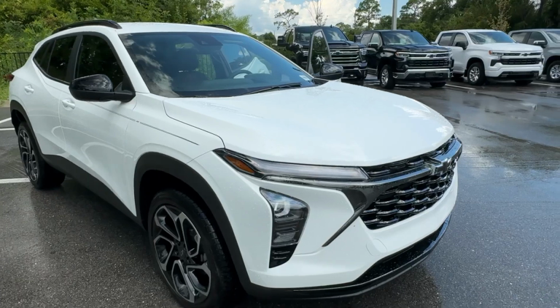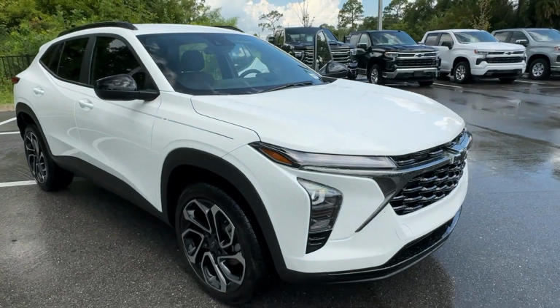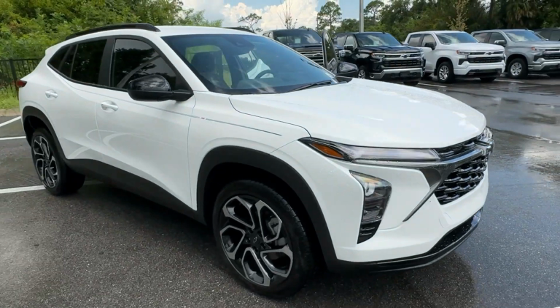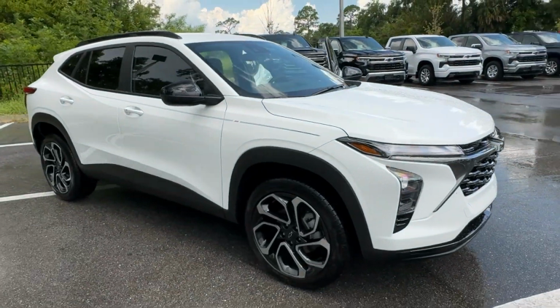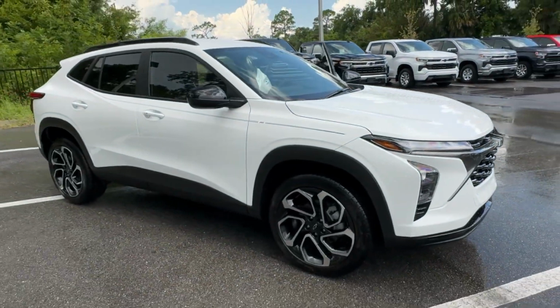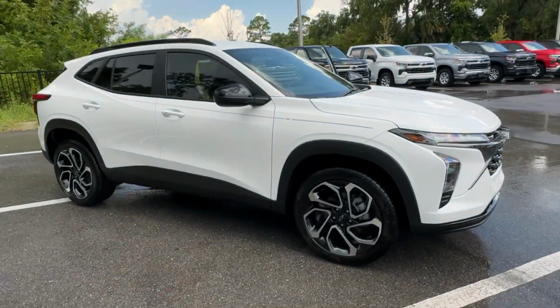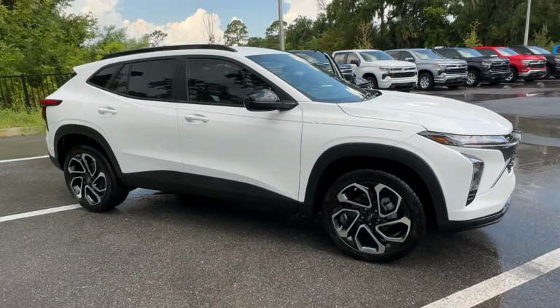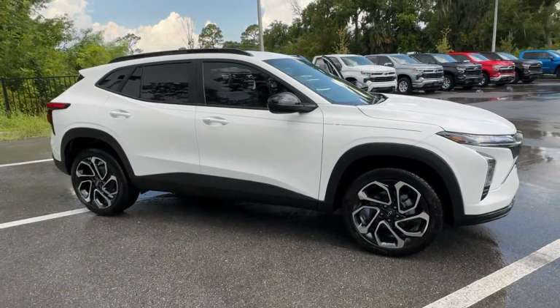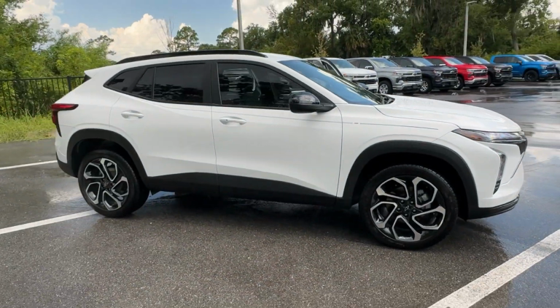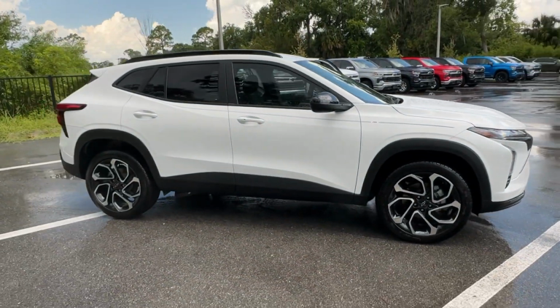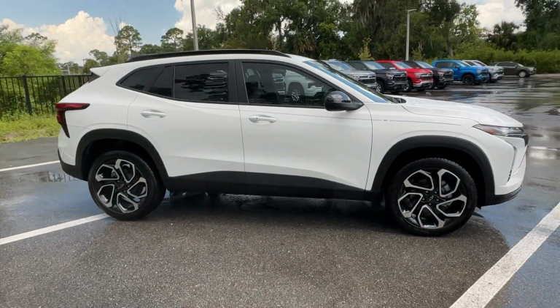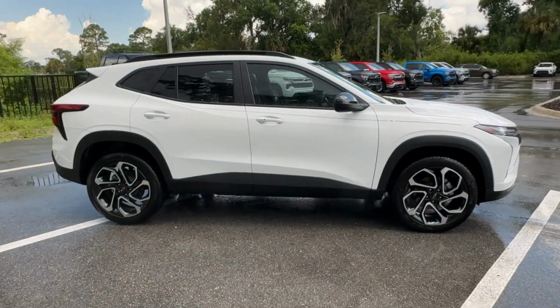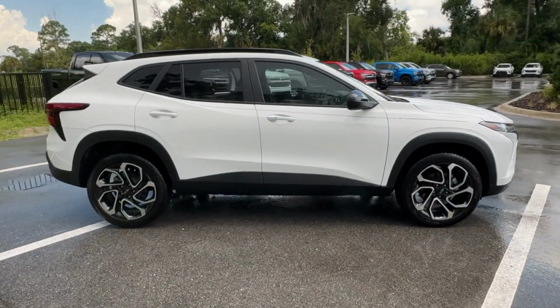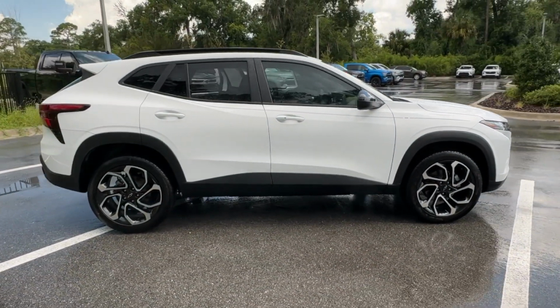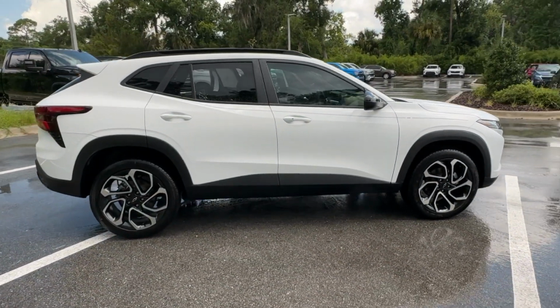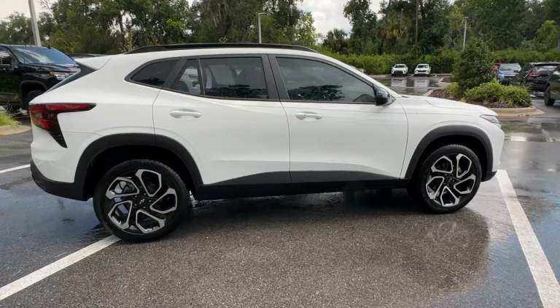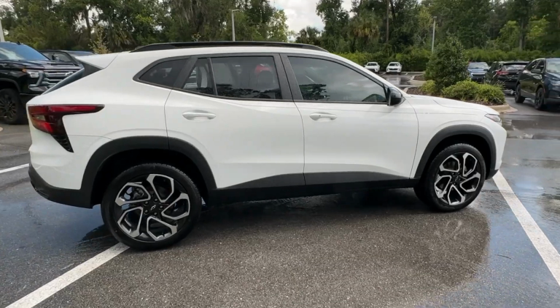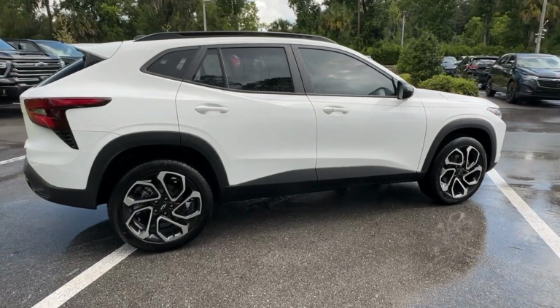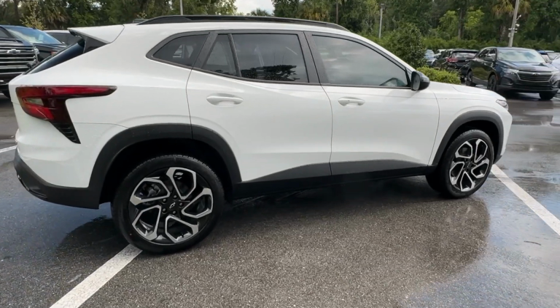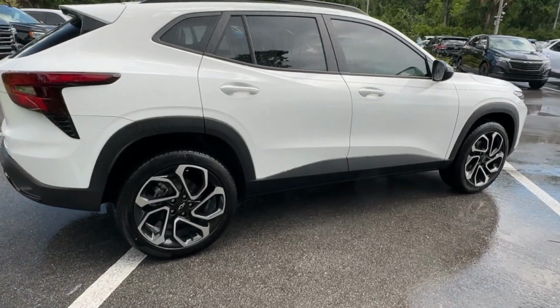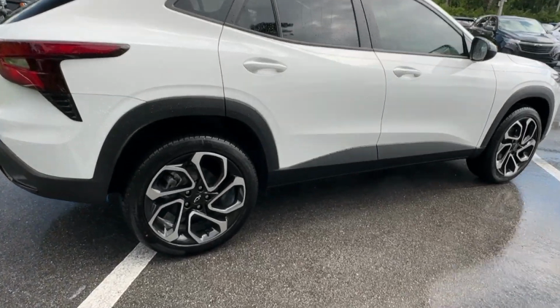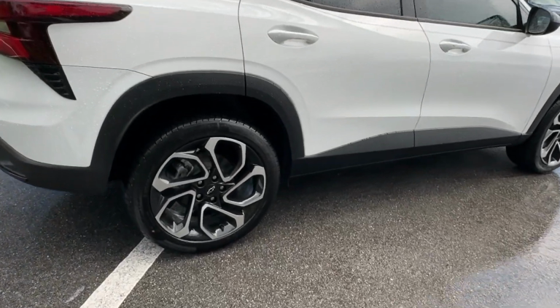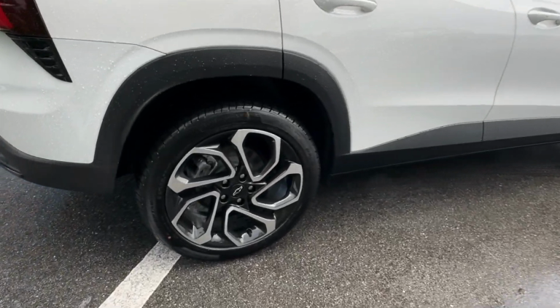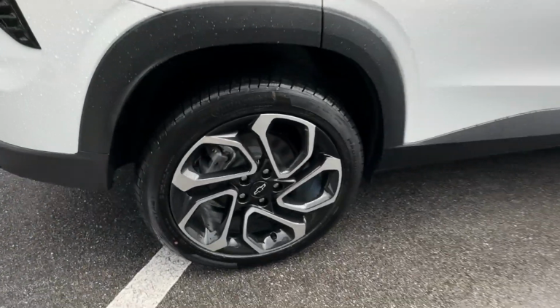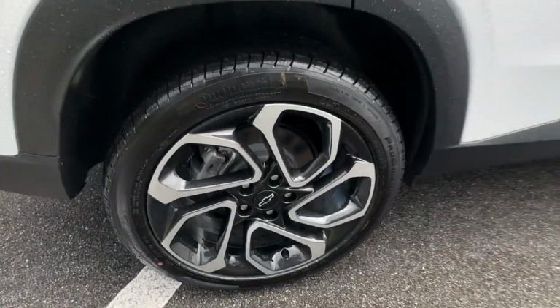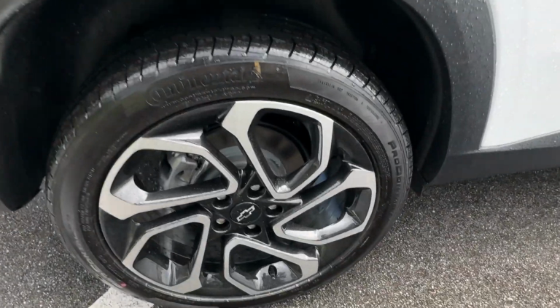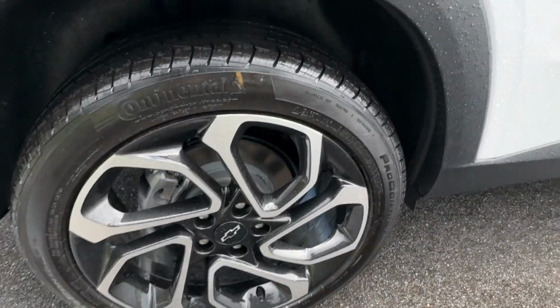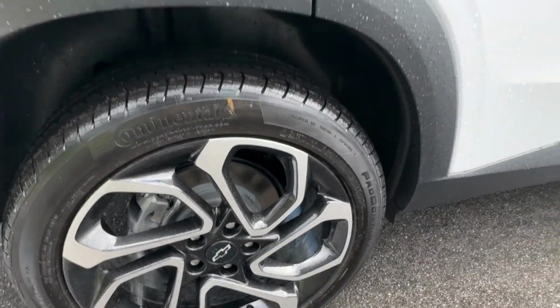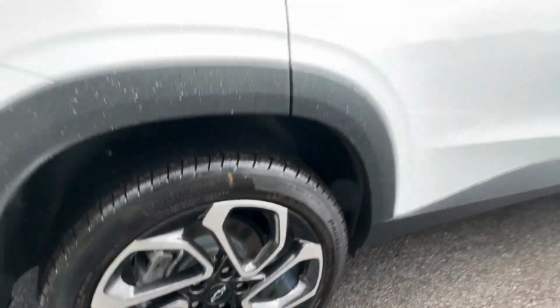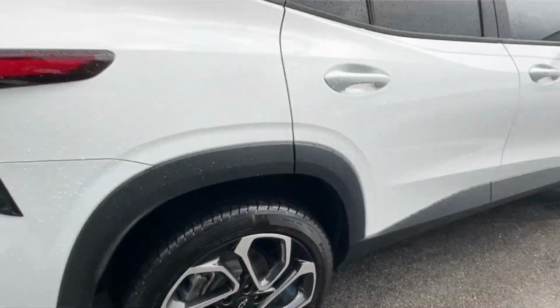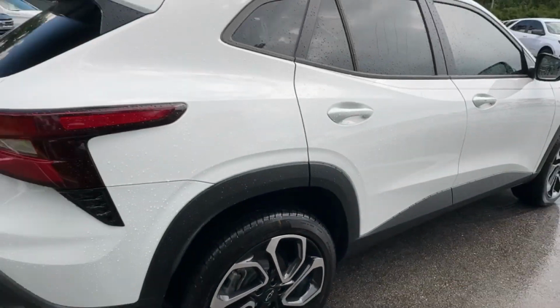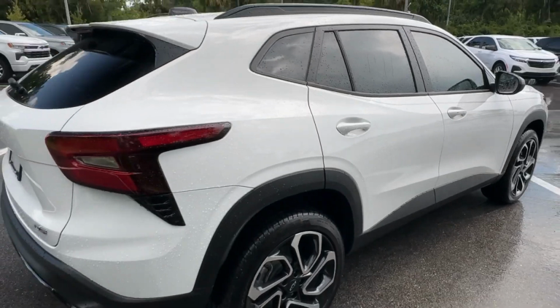Get a feel for the 2024 Chevrolet Trax — the compact SUV that lets you navigate the urban landscape with efficiency and sporty style.